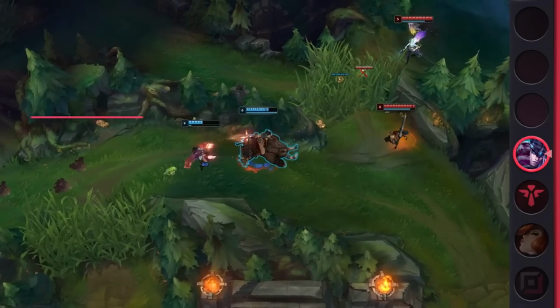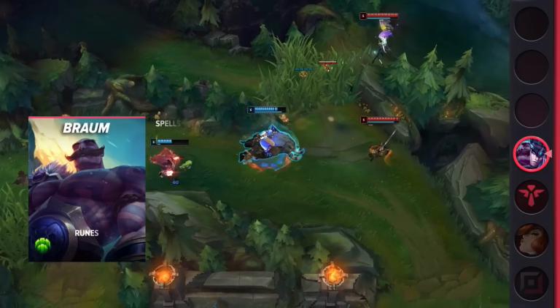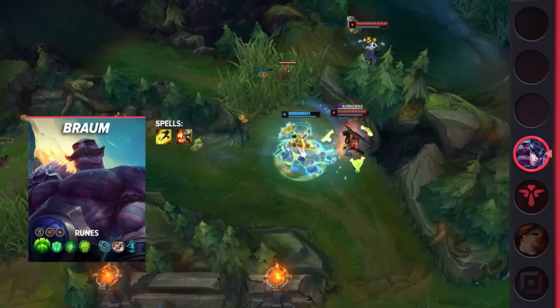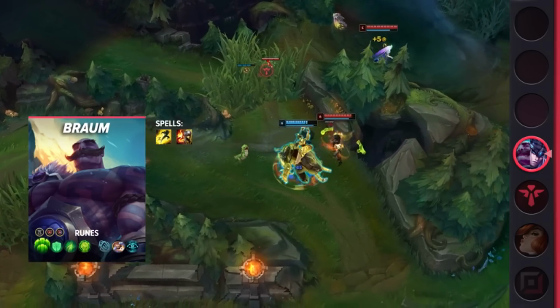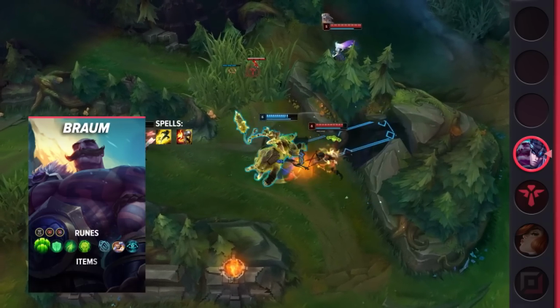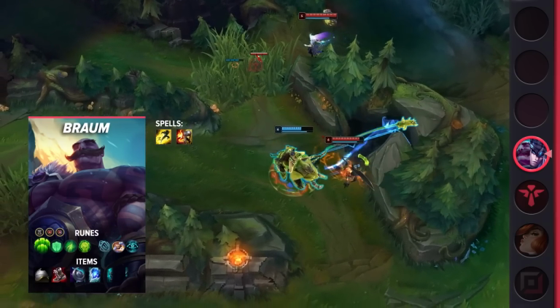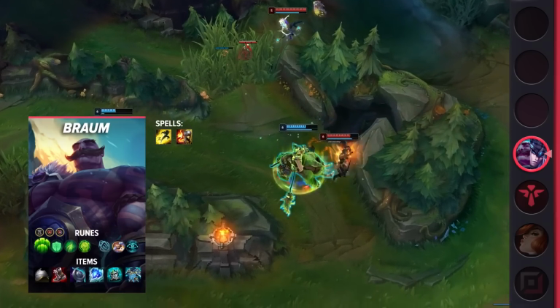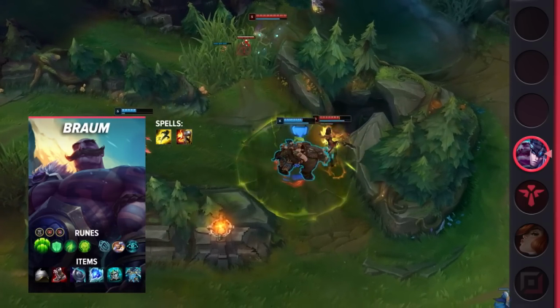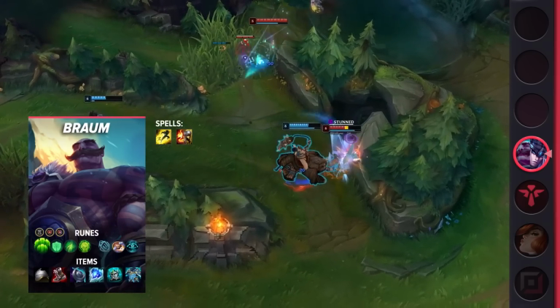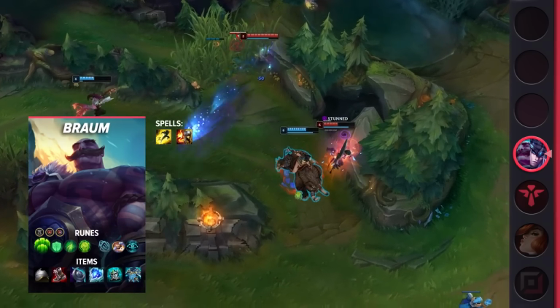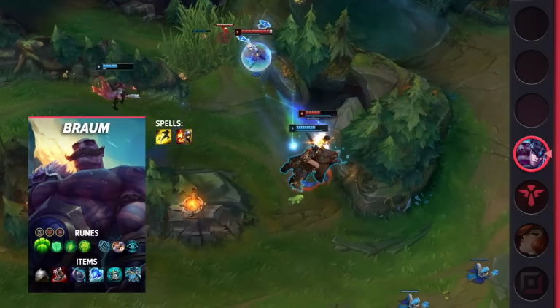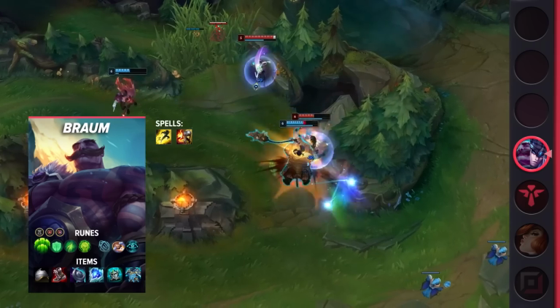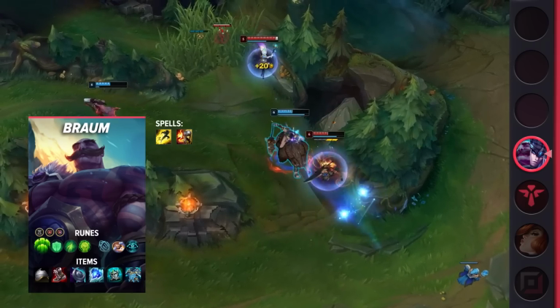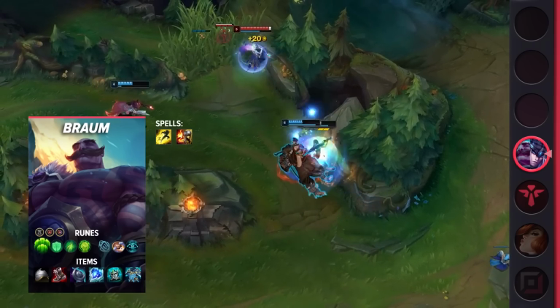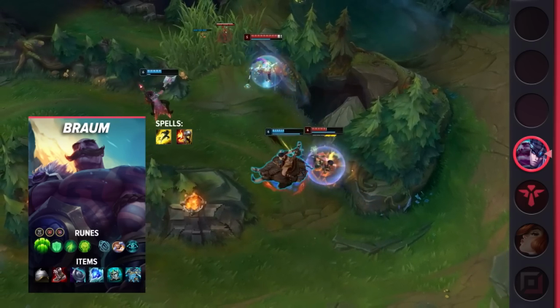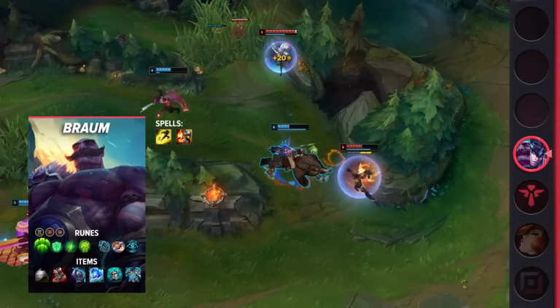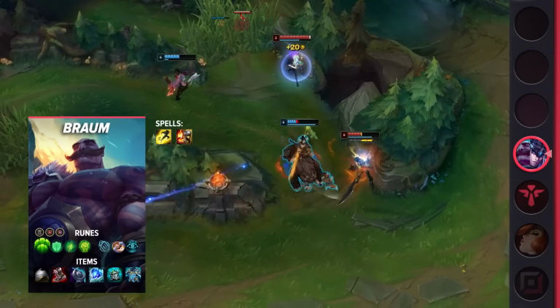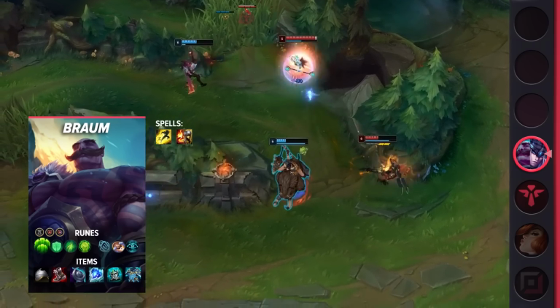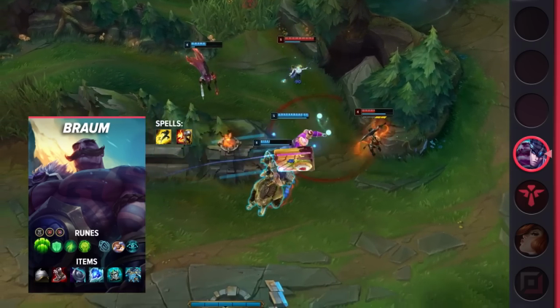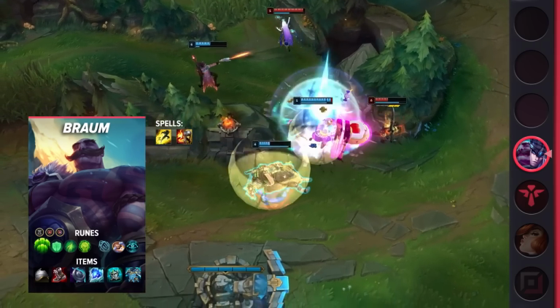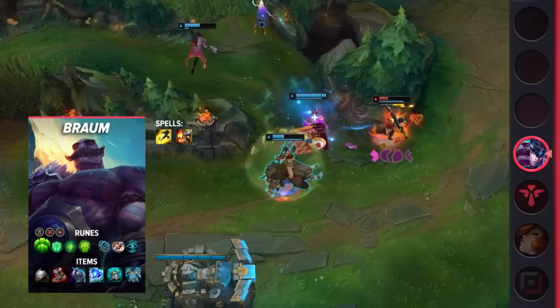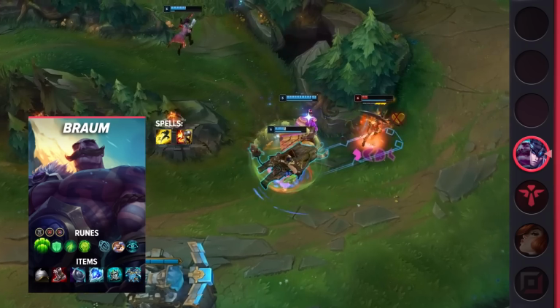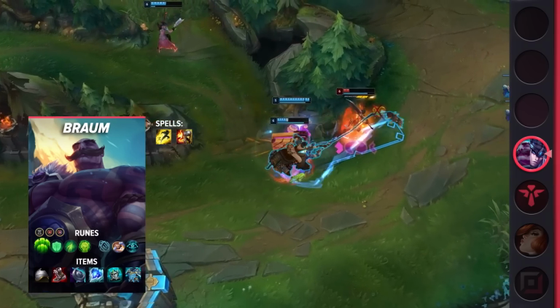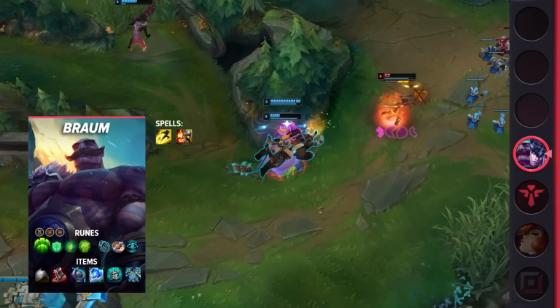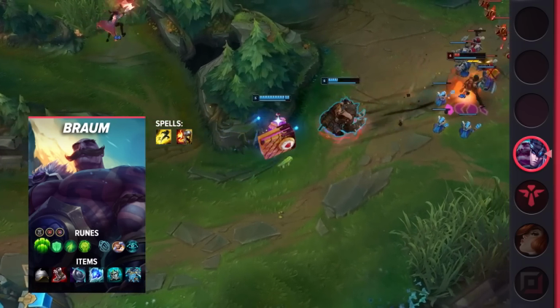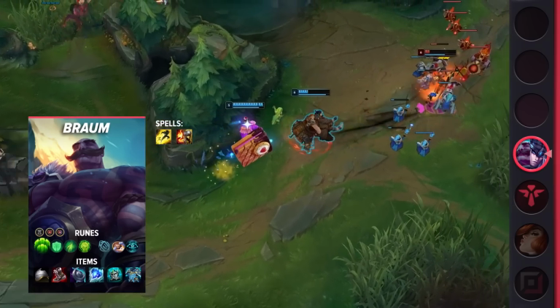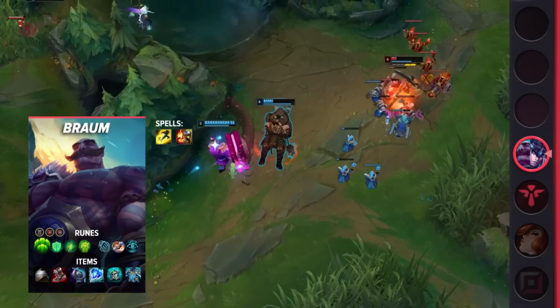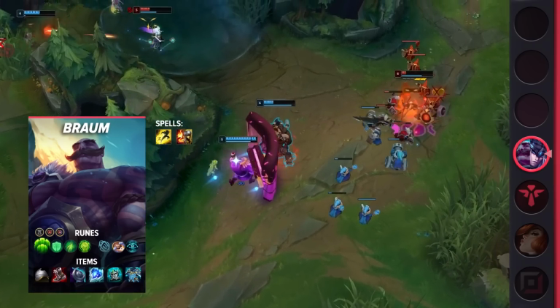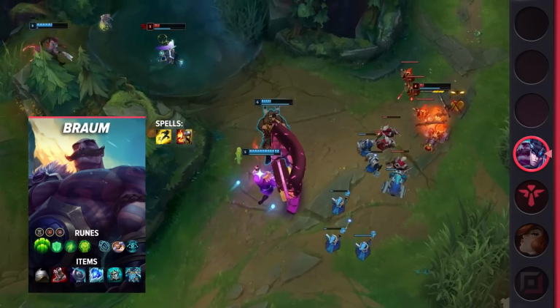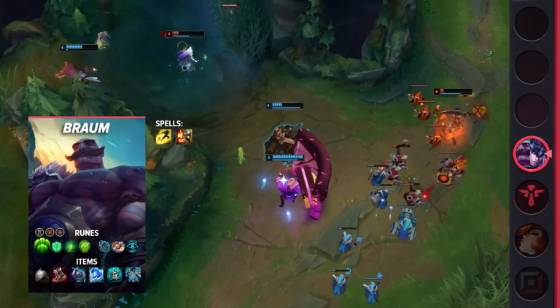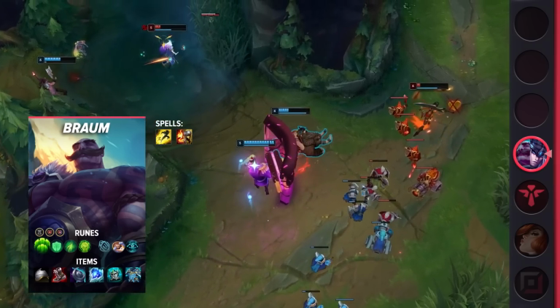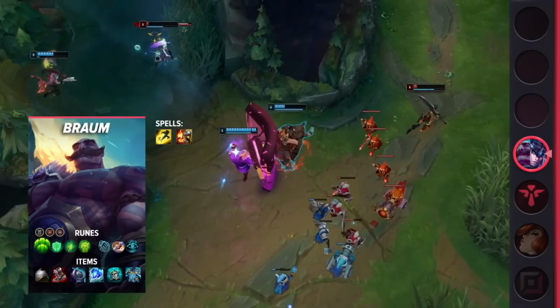Moving on to Braum's build, you'll be taking Flash and either Exhaust or Ignite depending on your lane. For your runes, make sure you take Guardian, Font of Life, Second Wind, Unflinching, Biscuit Delivery, and Cosmic Insight. Just like Sejuani, these runes will help you a ton early game while also providing a massive boost to healing later on thanks to Font of Life.